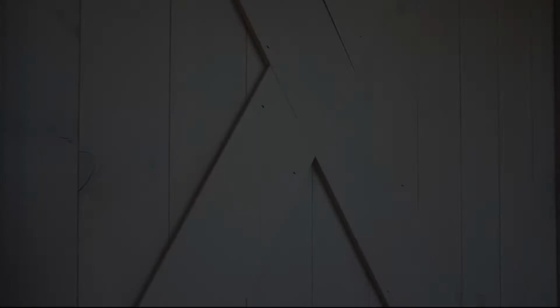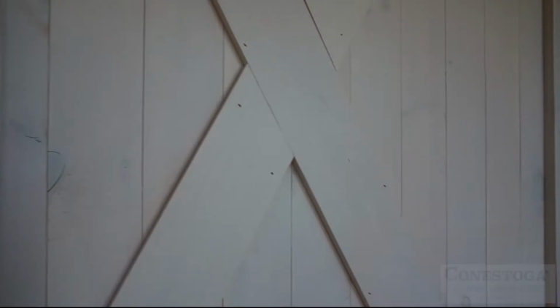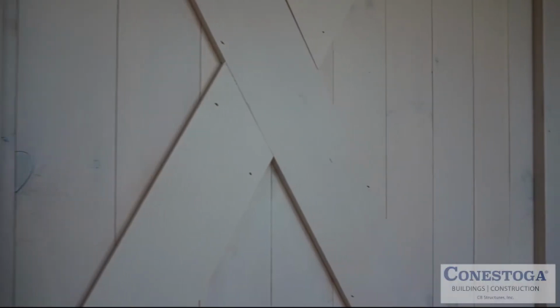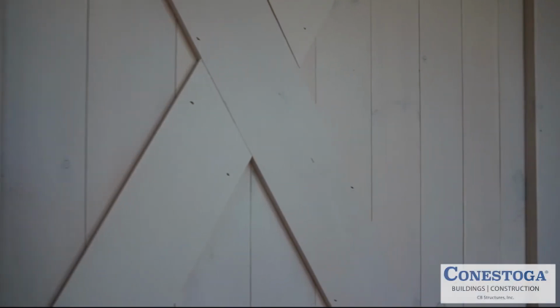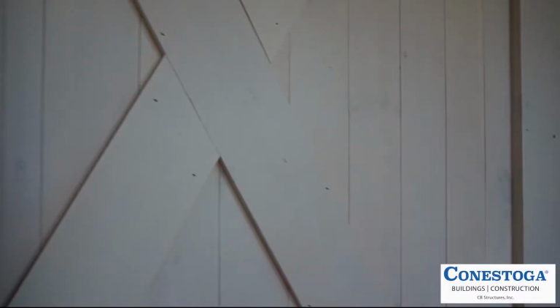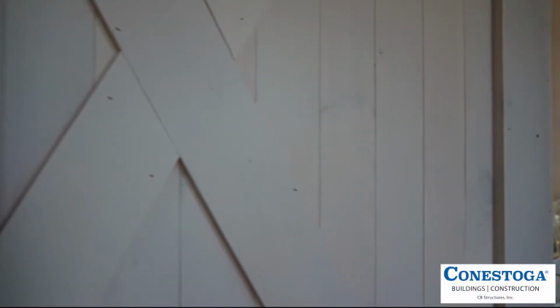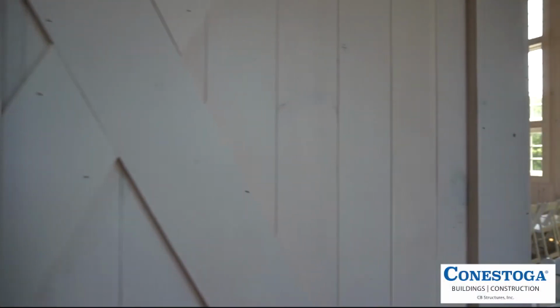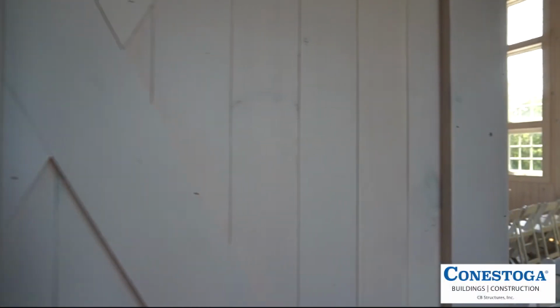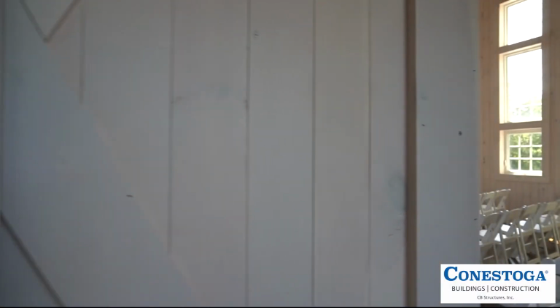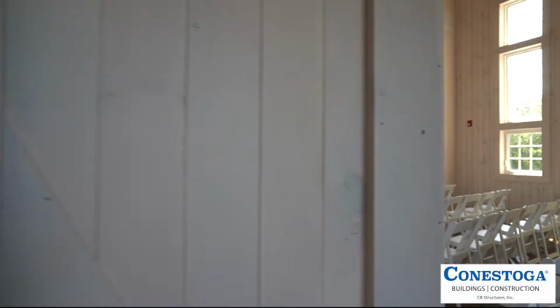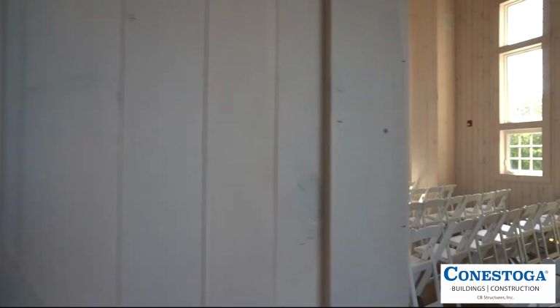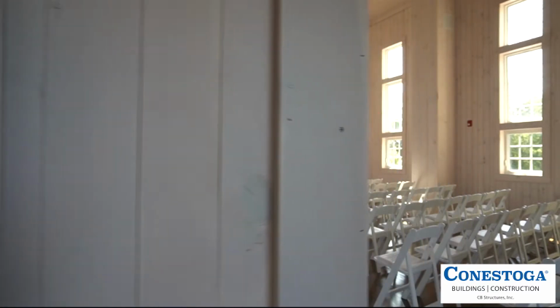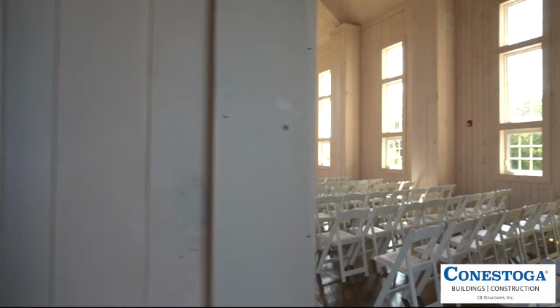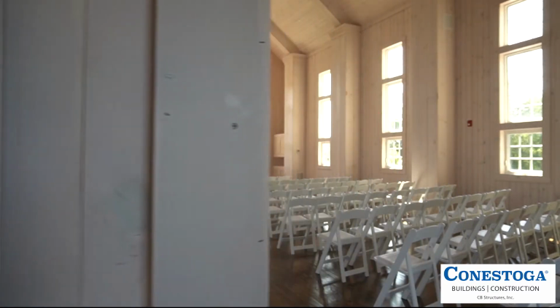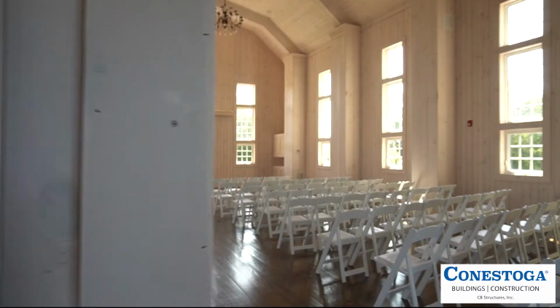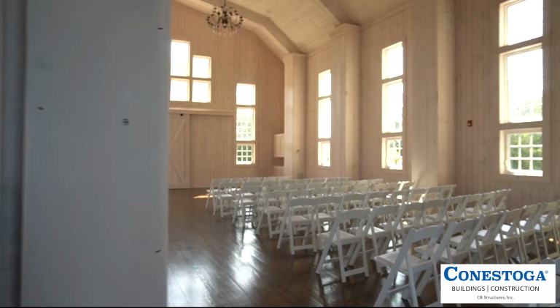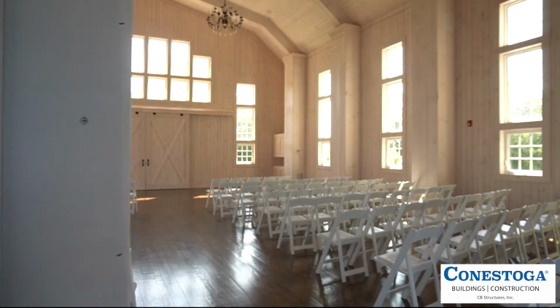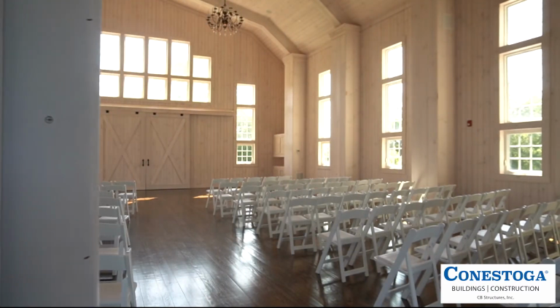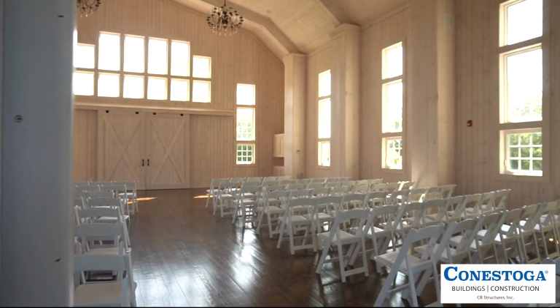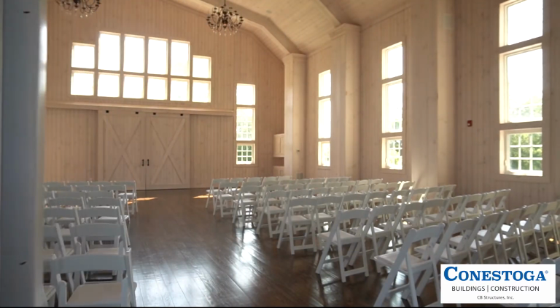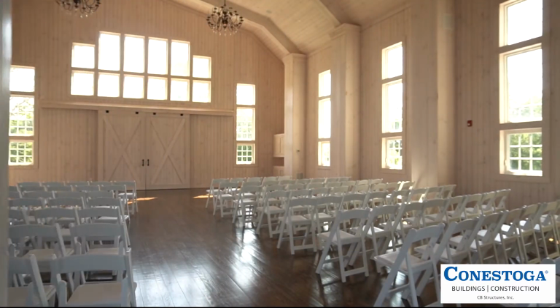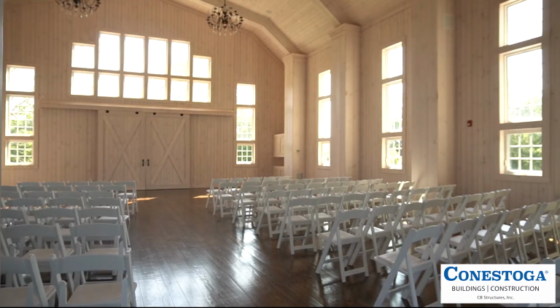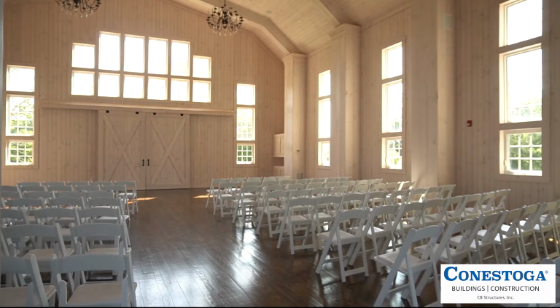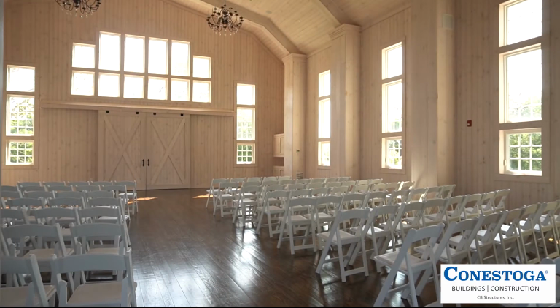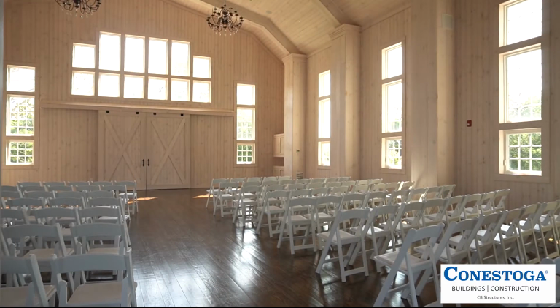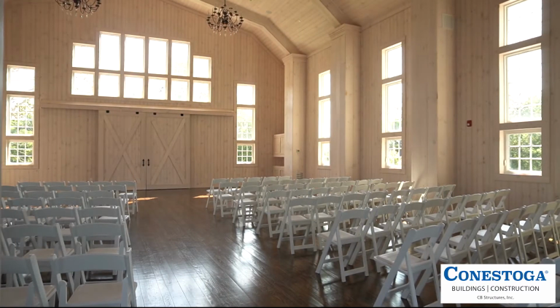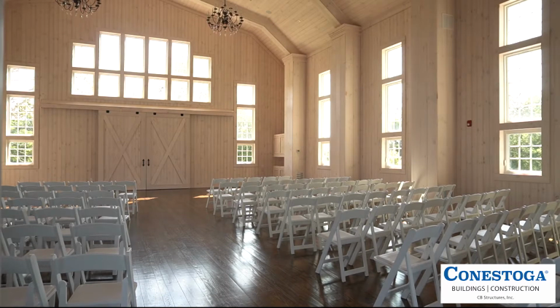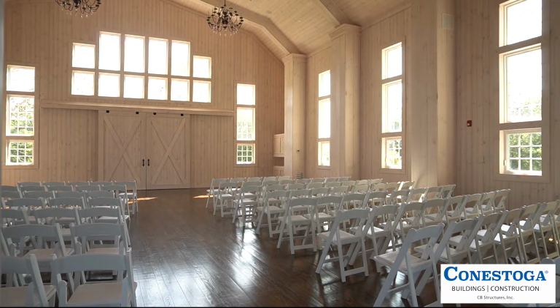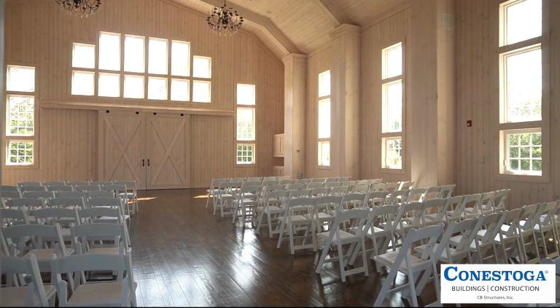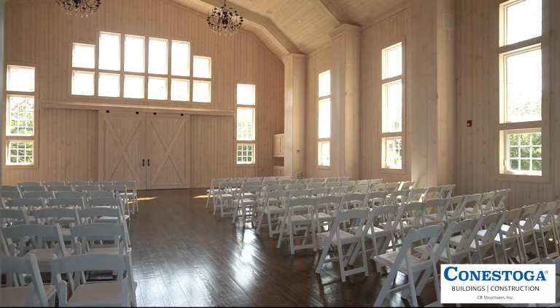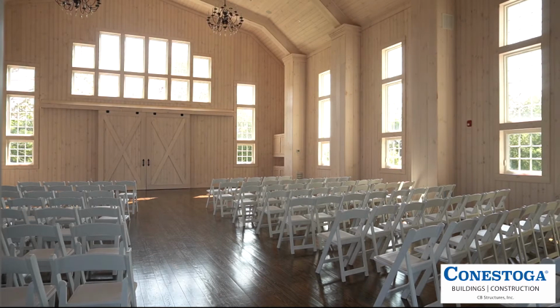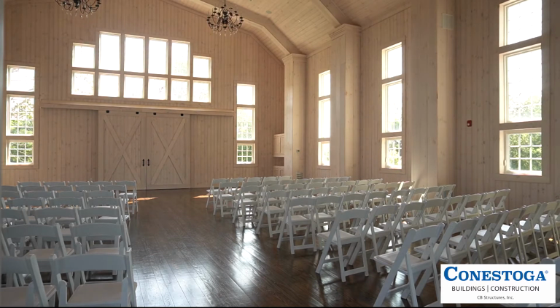In its short existence, over 100 brides have already said 'I do' at Rosewood Farms. And with views like this, it's not hard to believe.